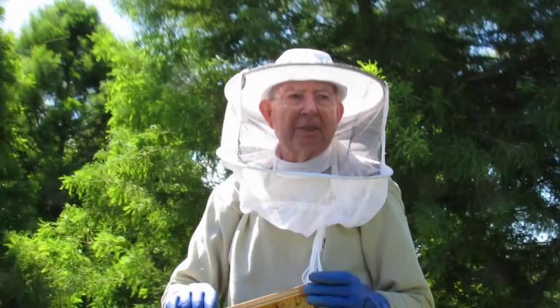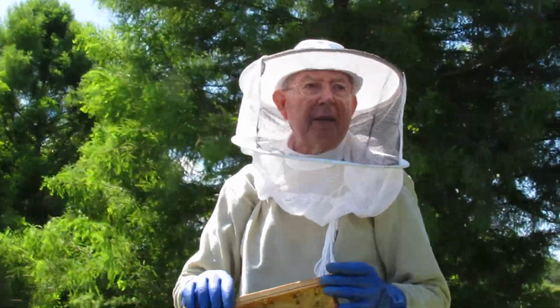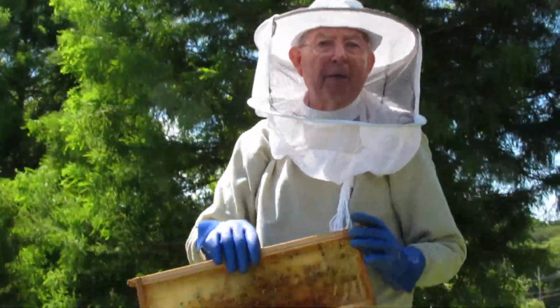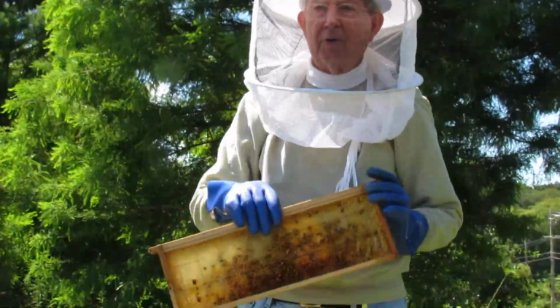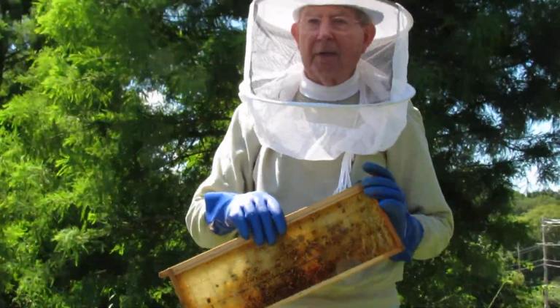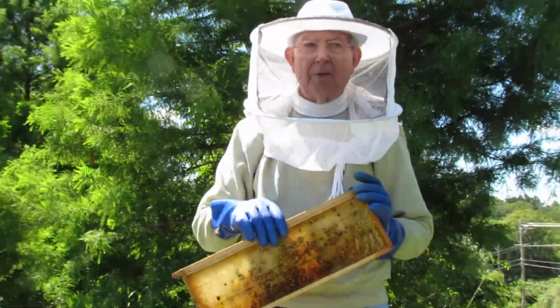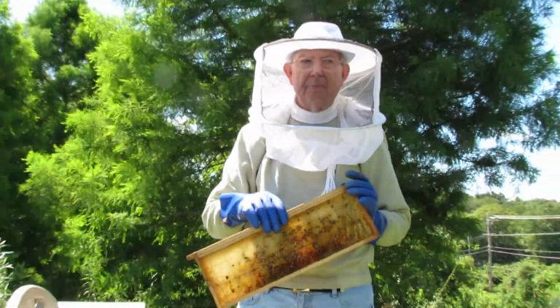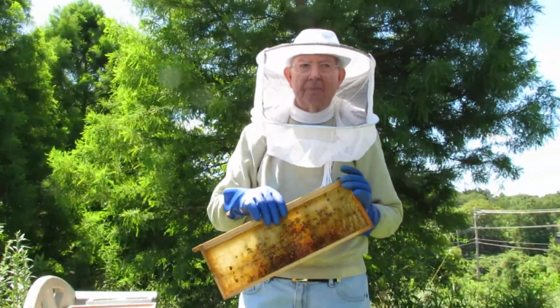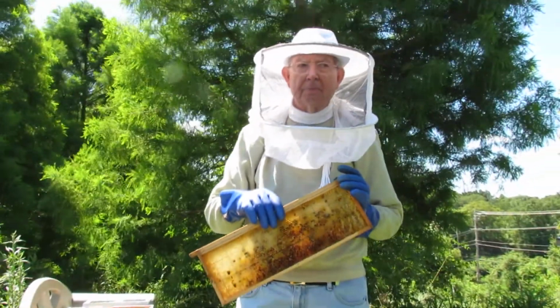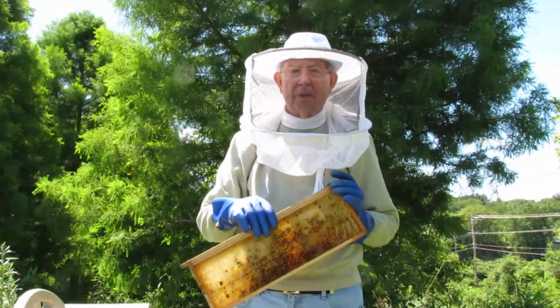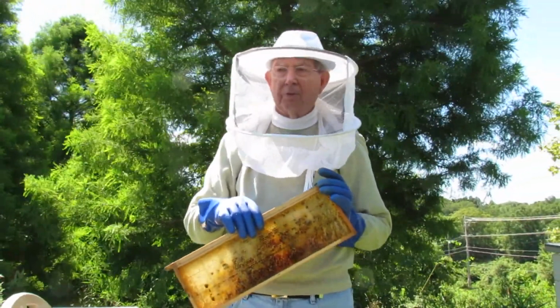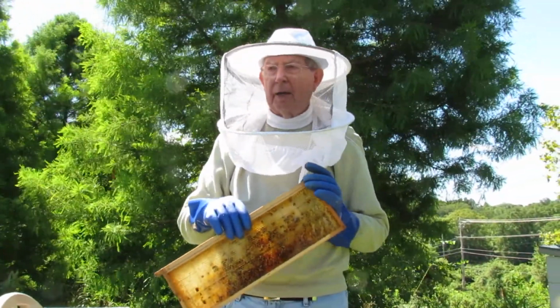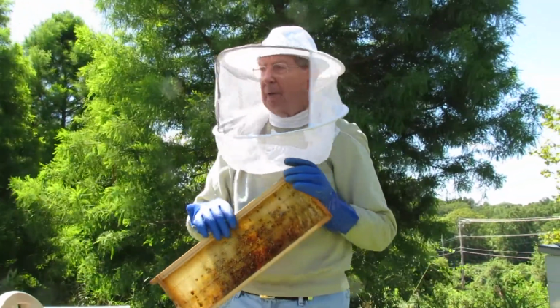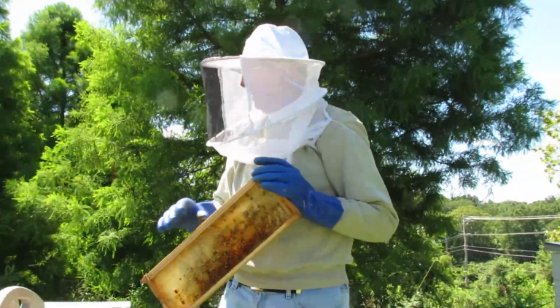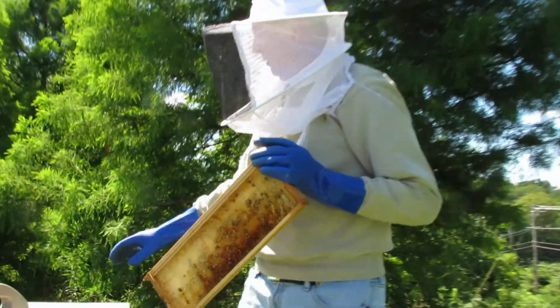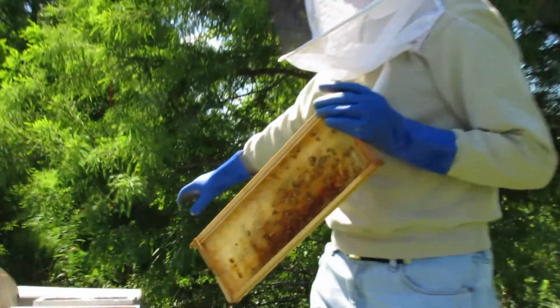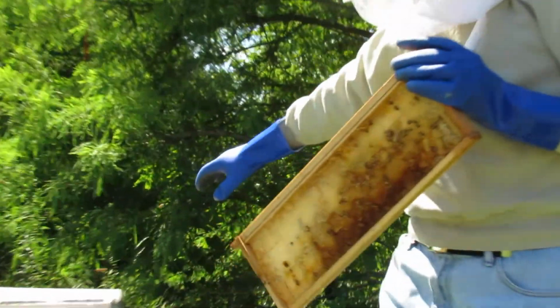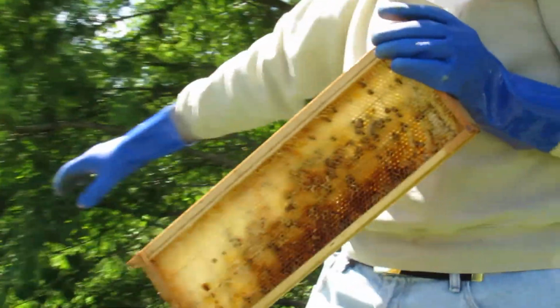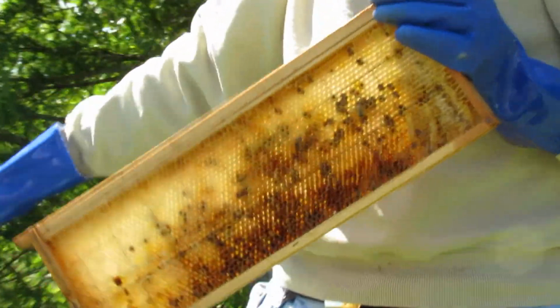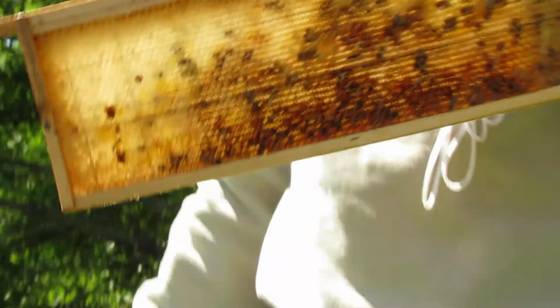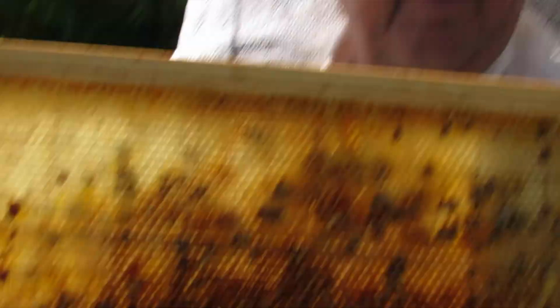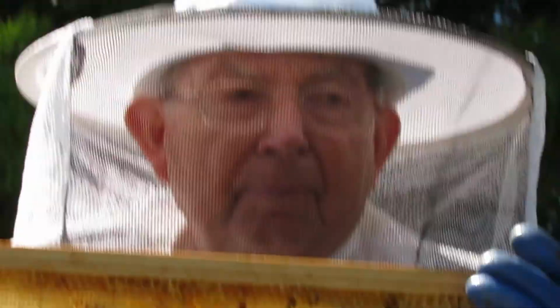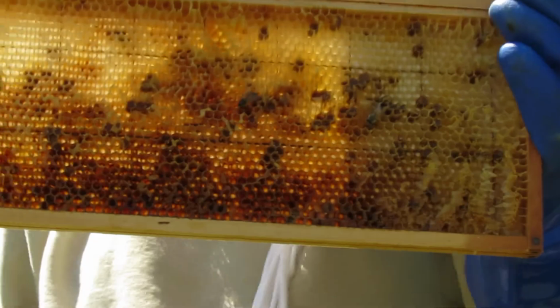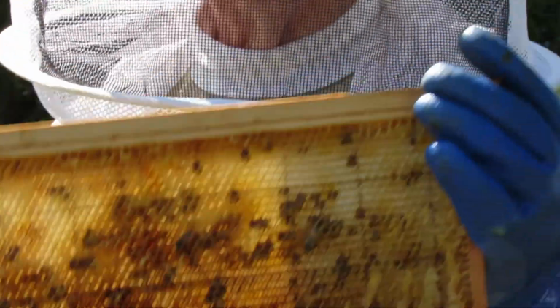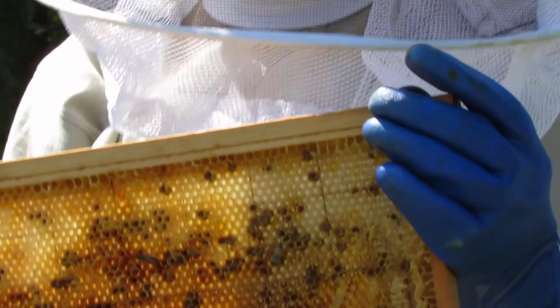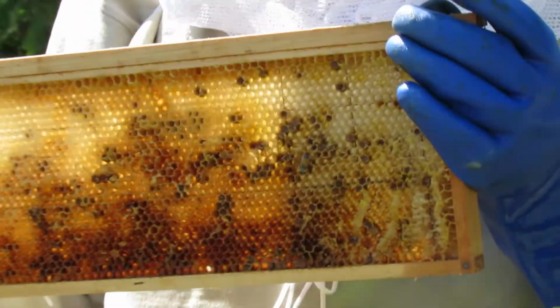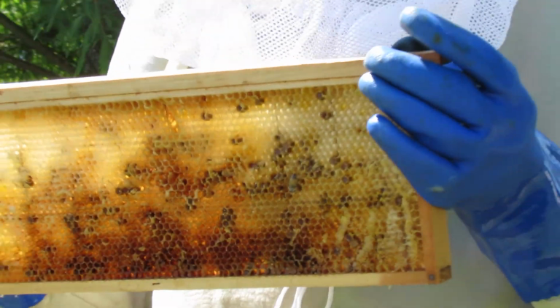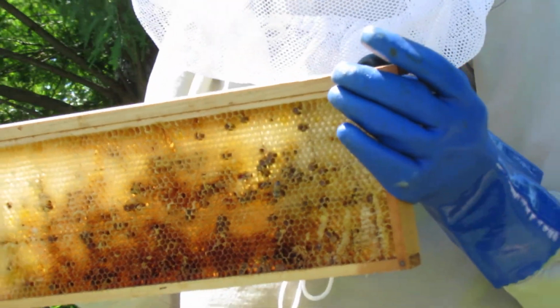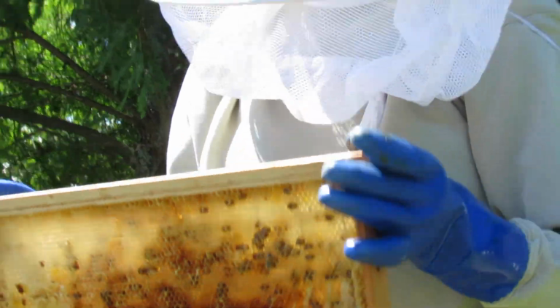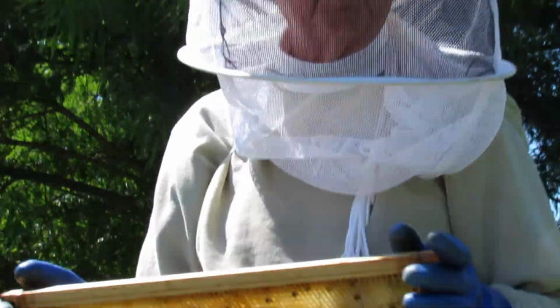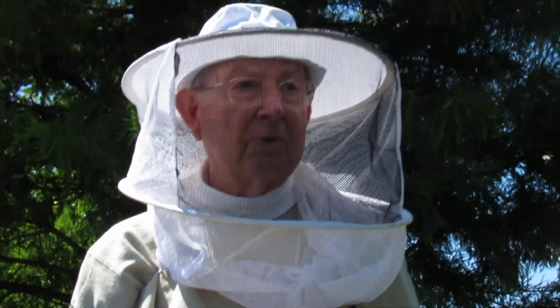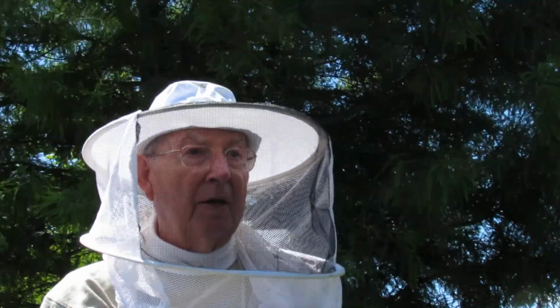We're just having about 5 pounds of honey per frame, so if we have 10 frames and 5 pounds per frame, that means we have about 50 pounds of honey.